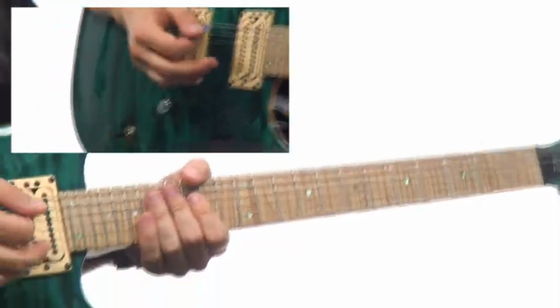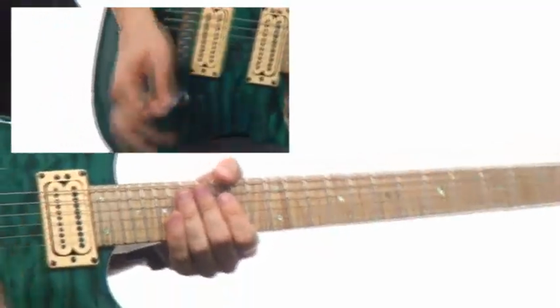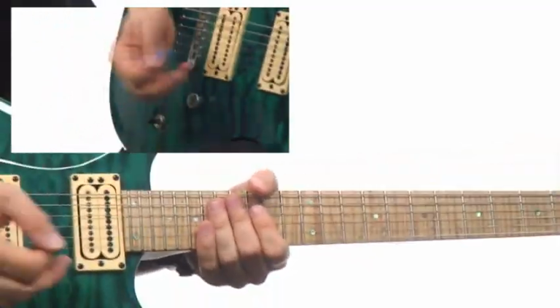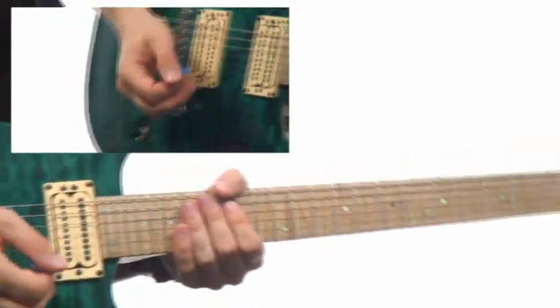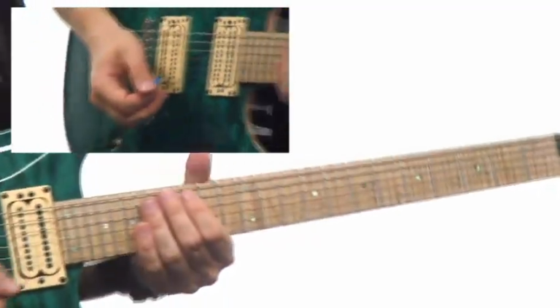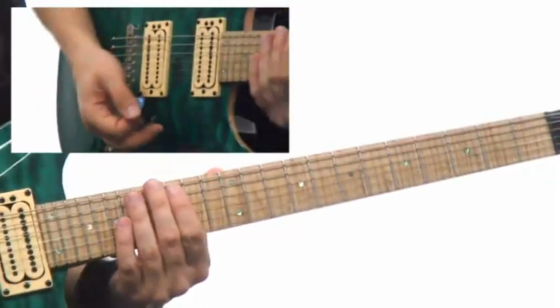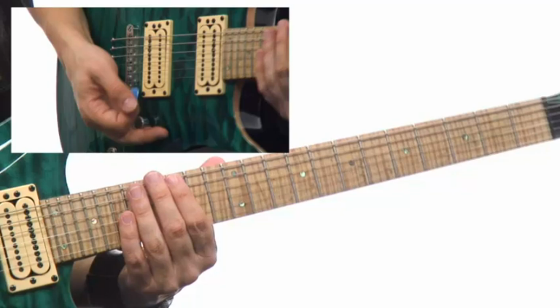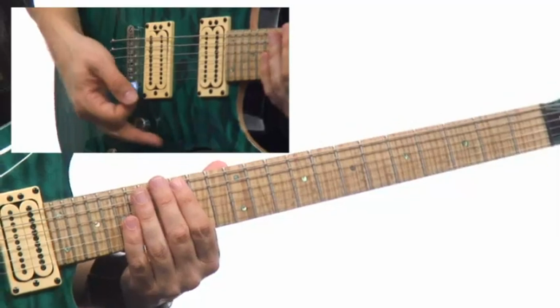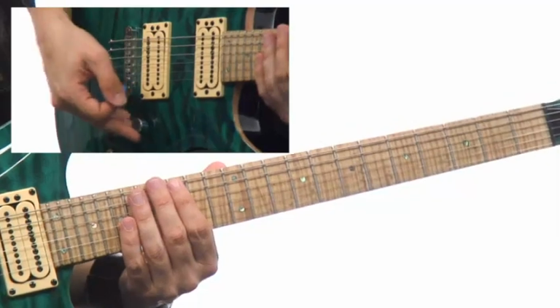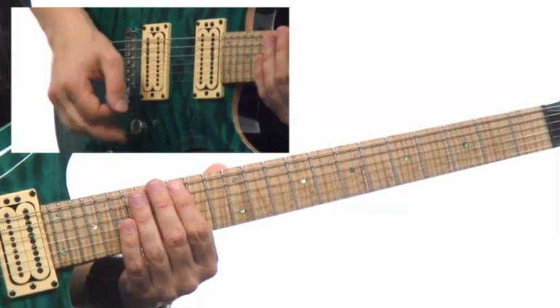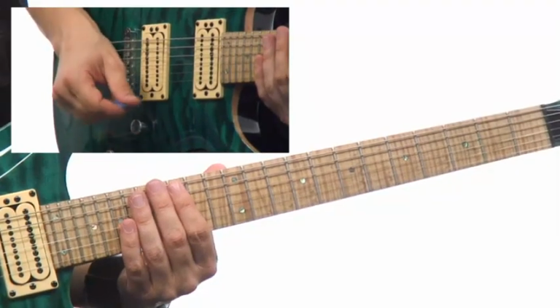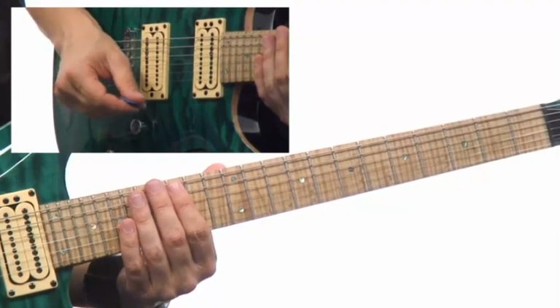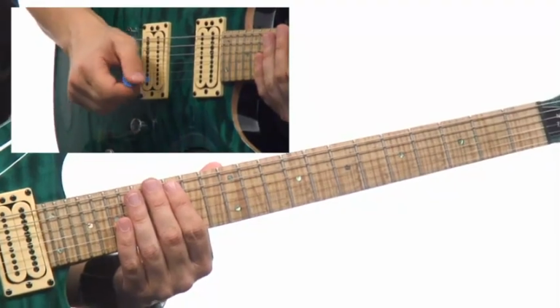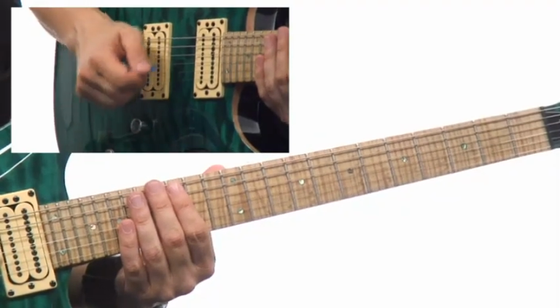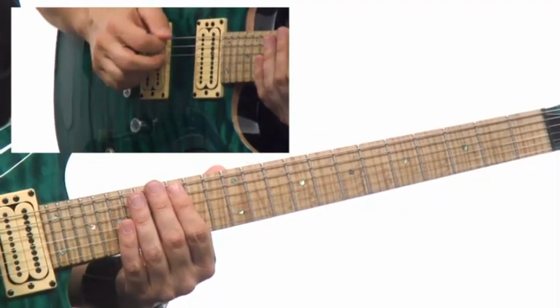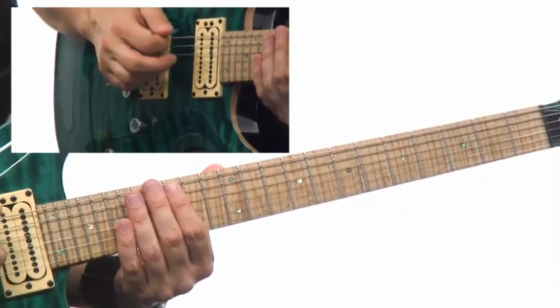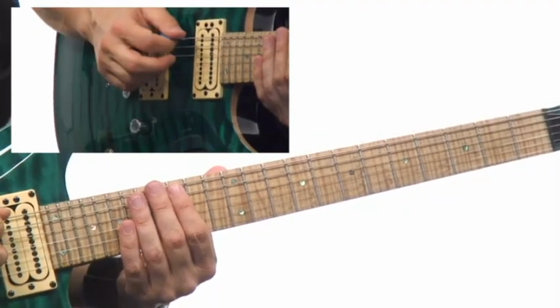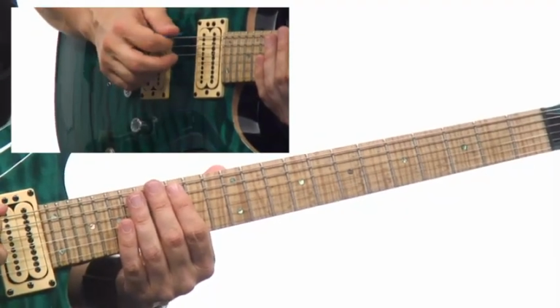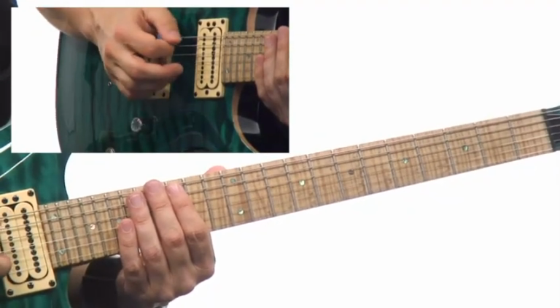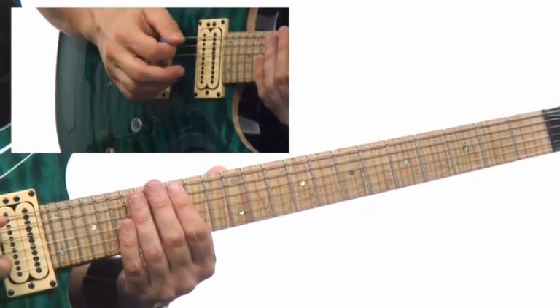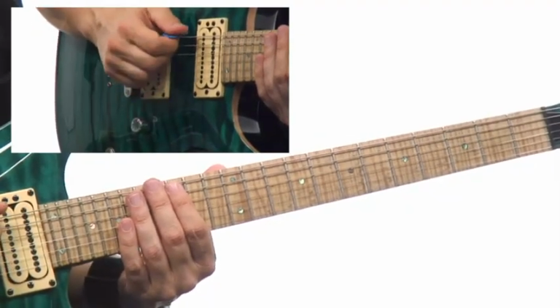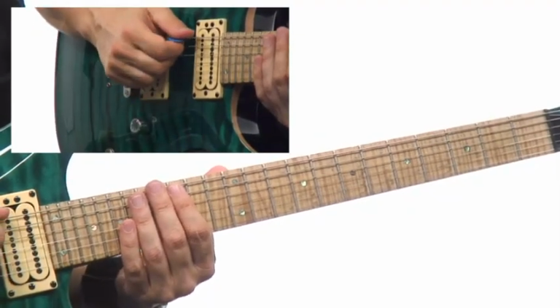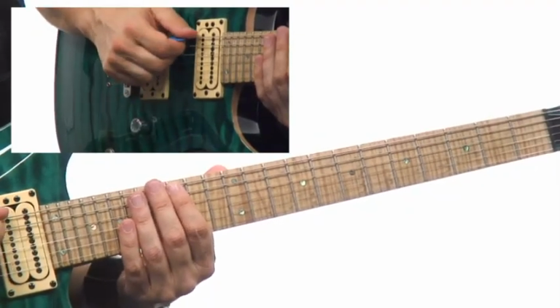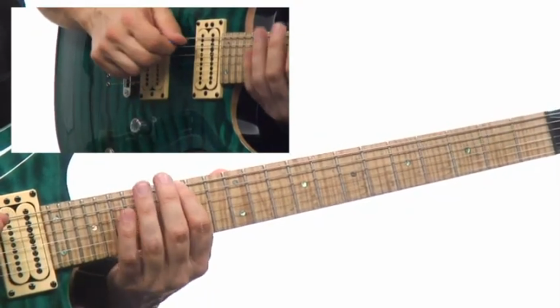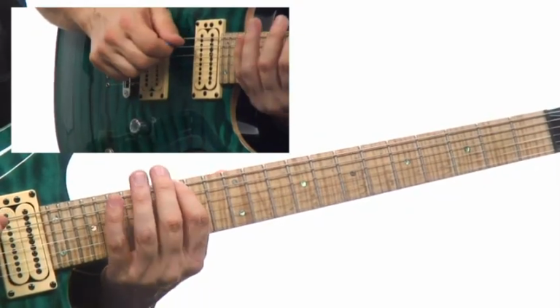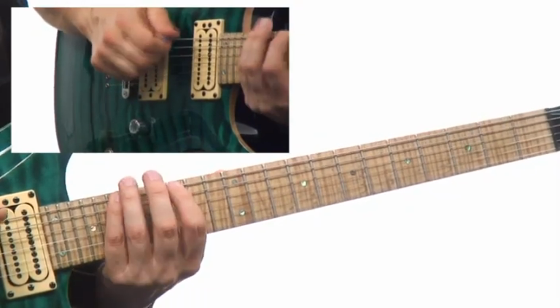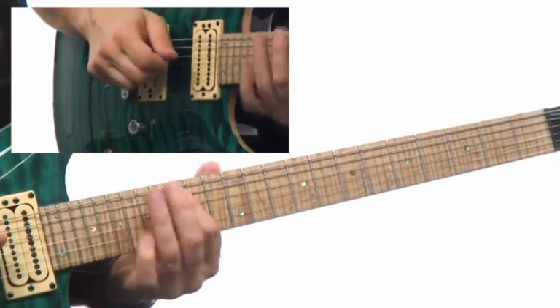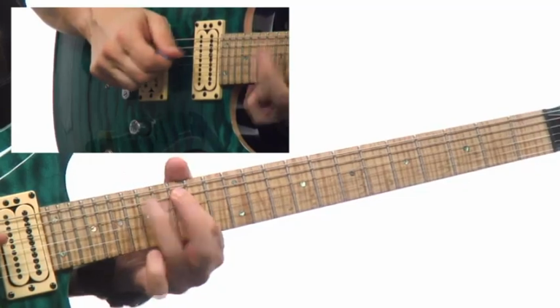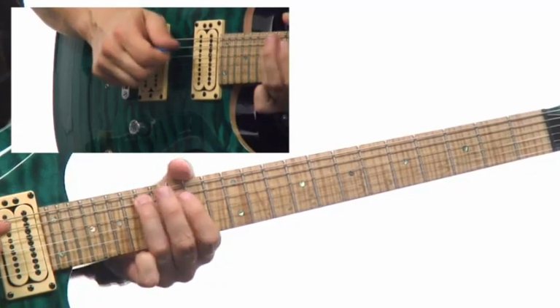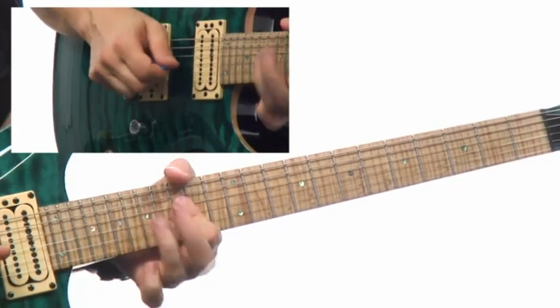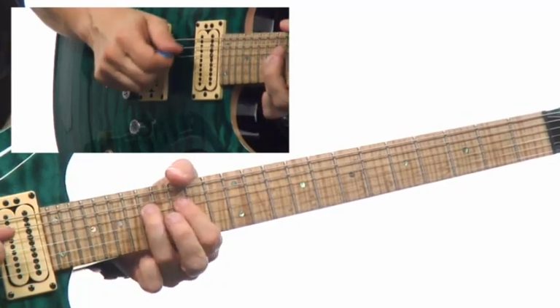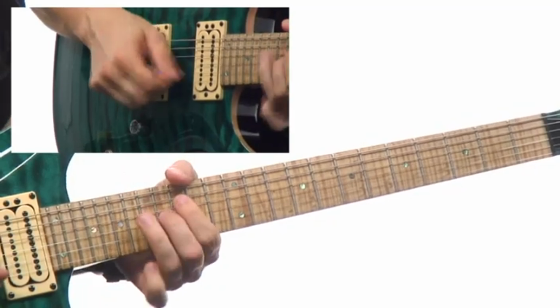So here it is, slow-mo. One, two — the G moves work.